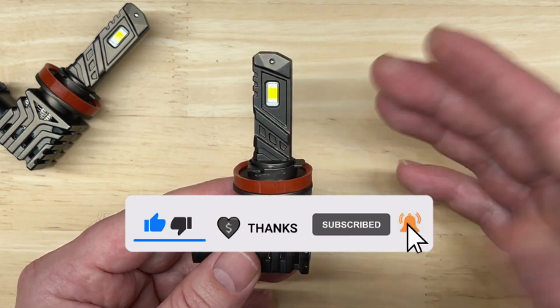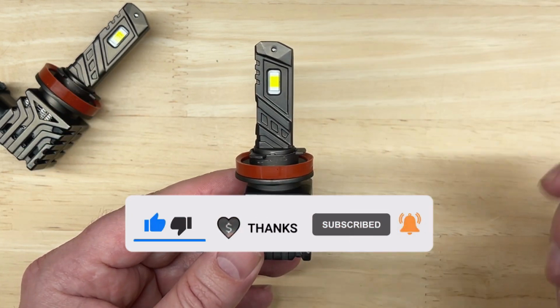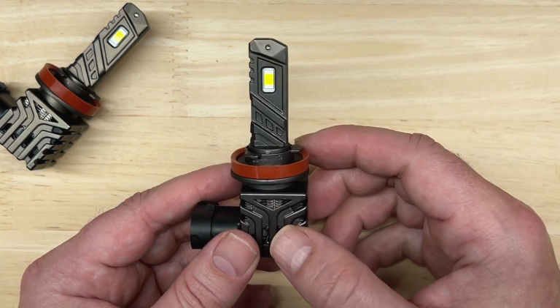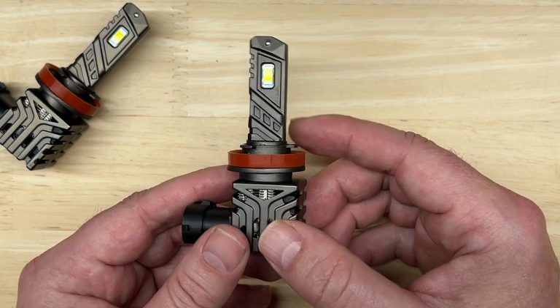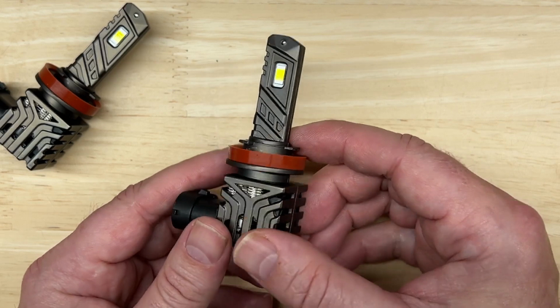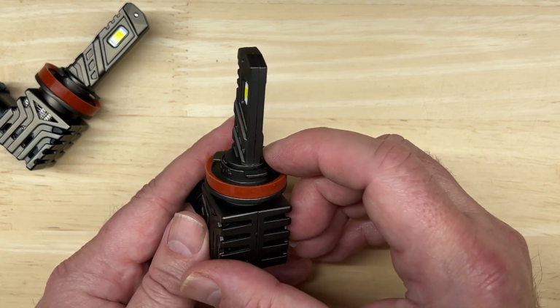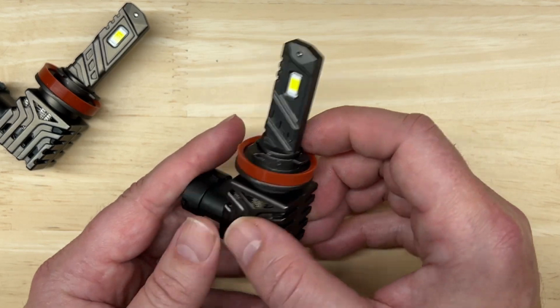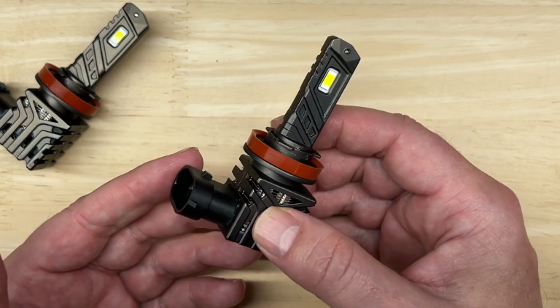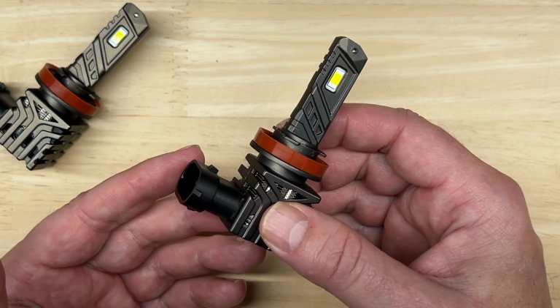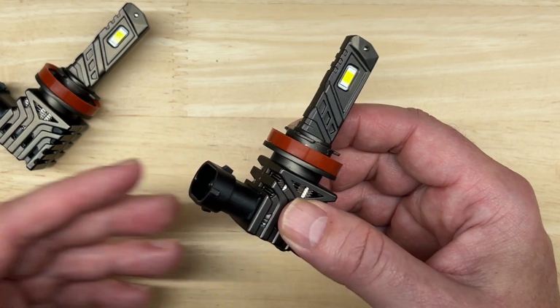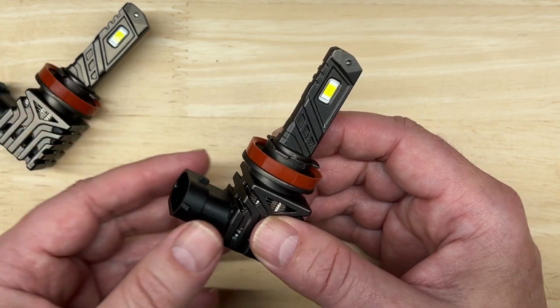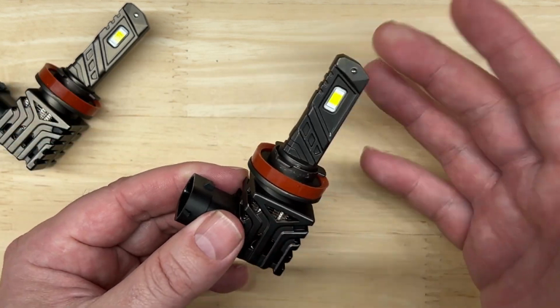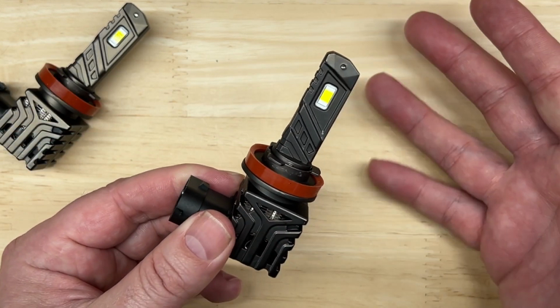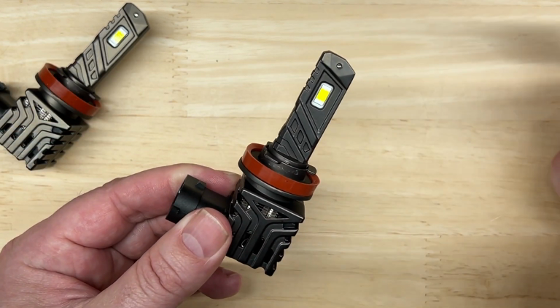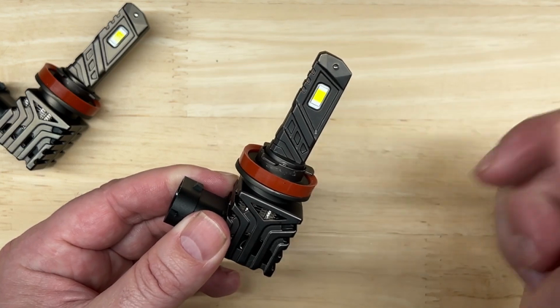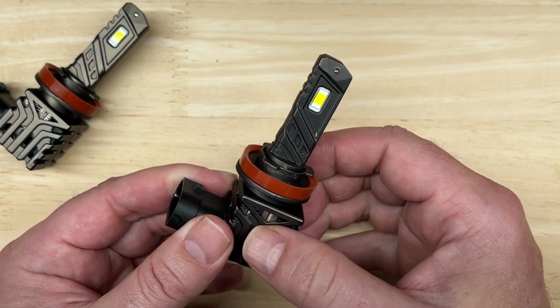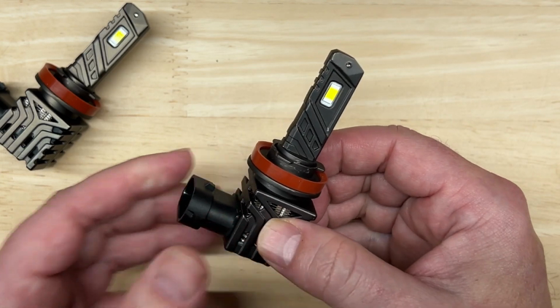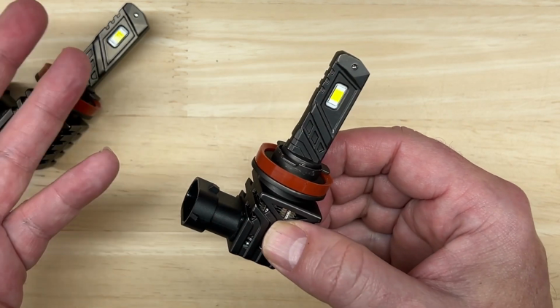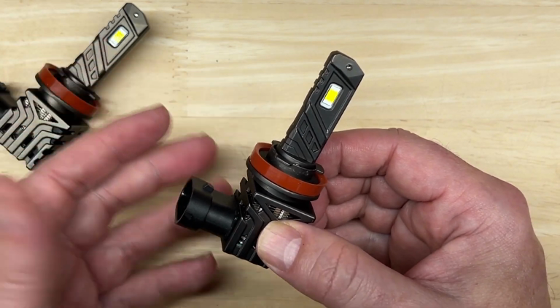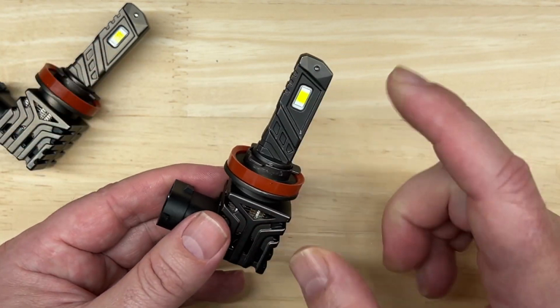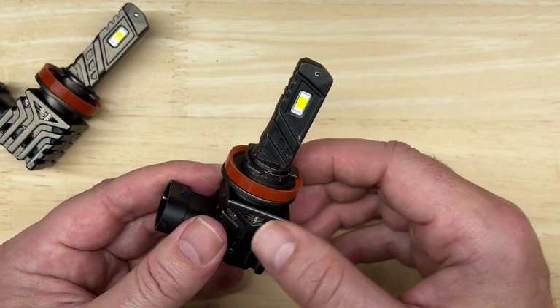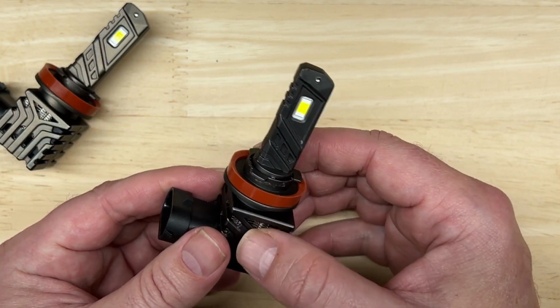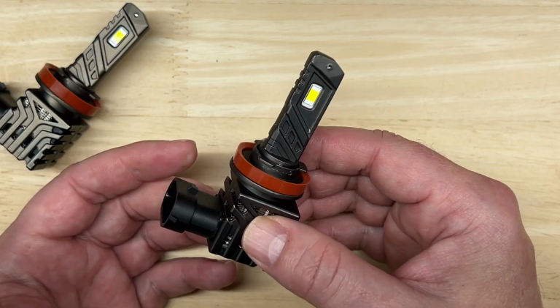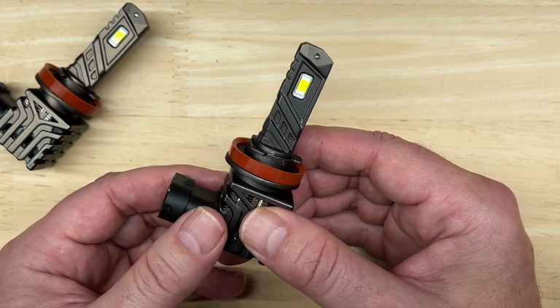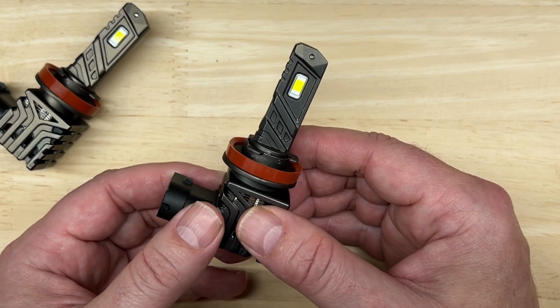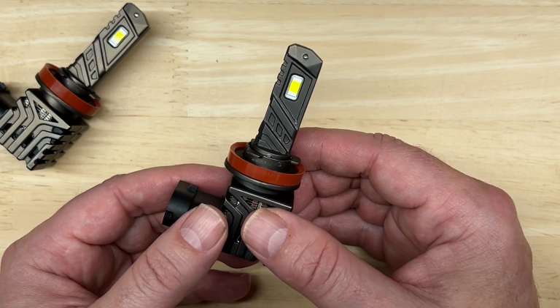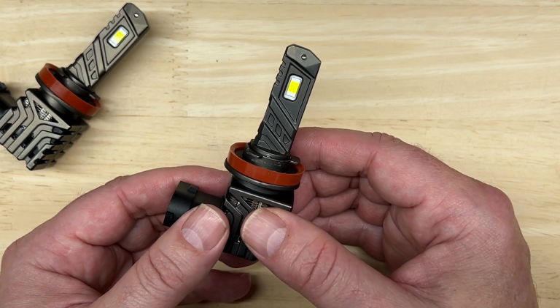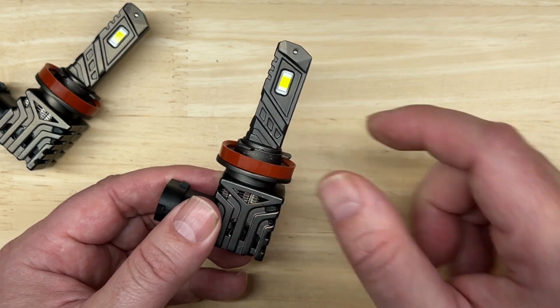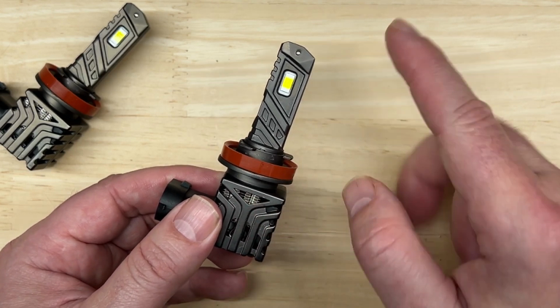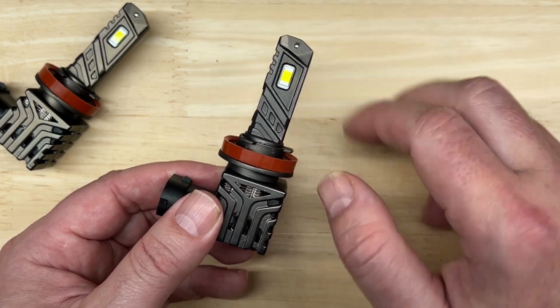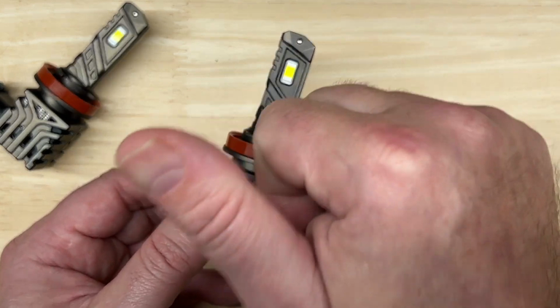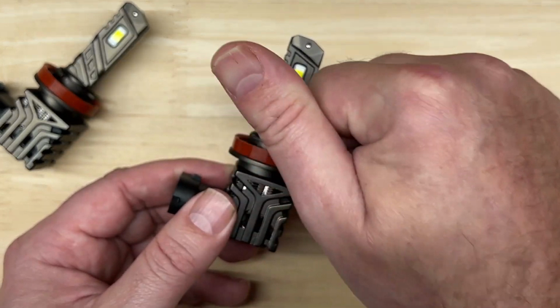If you have a suggestion on what I should test in the future, please leave a comment and I will check into it. As always, thank you so much for watching. I hope this video helps you find the right lighting upgrades for your needs, so you can enjoy your car more and save you money. So keep your headlights aimed, drive safely, responsibly, and respectfully.